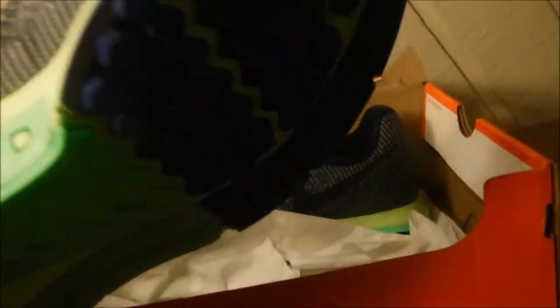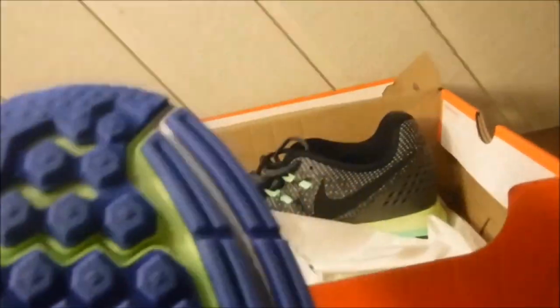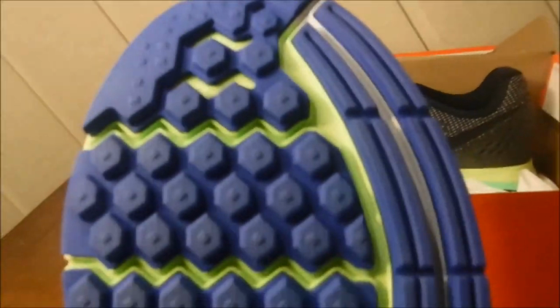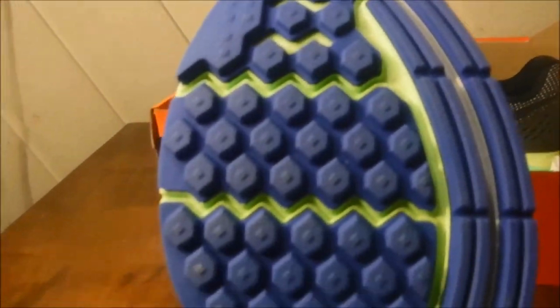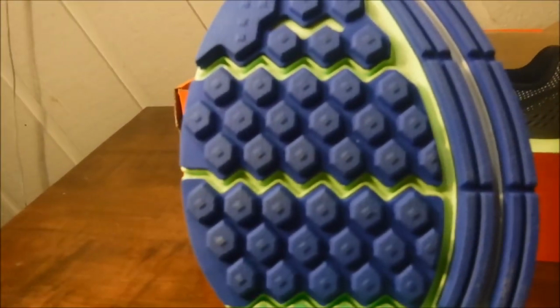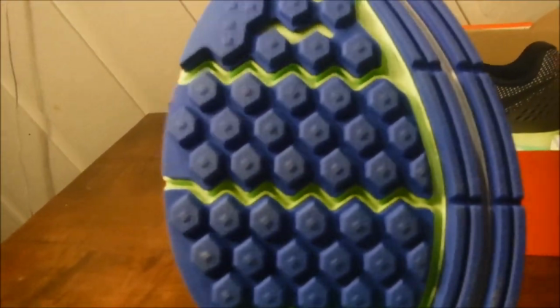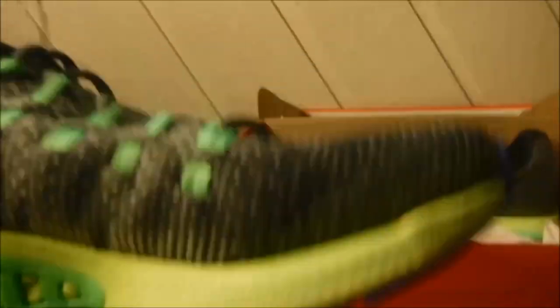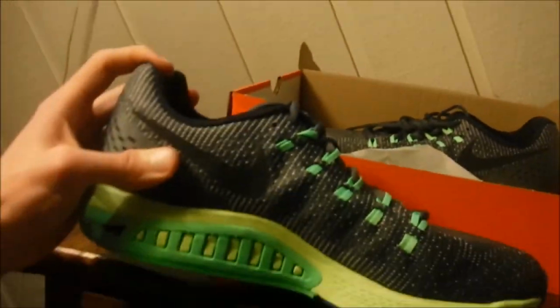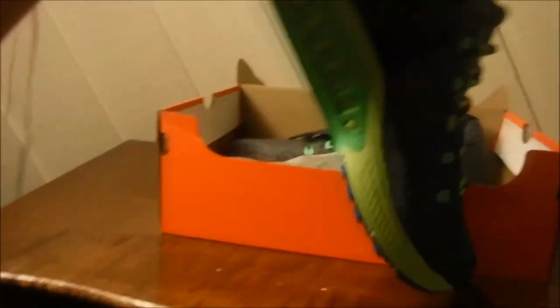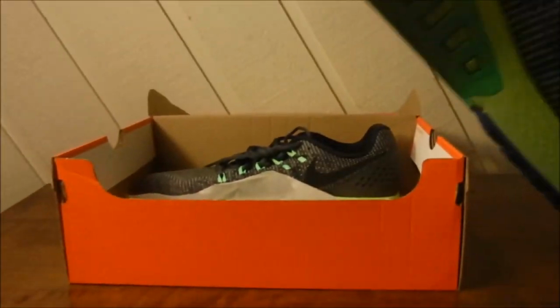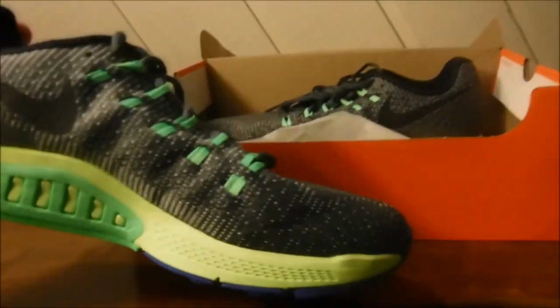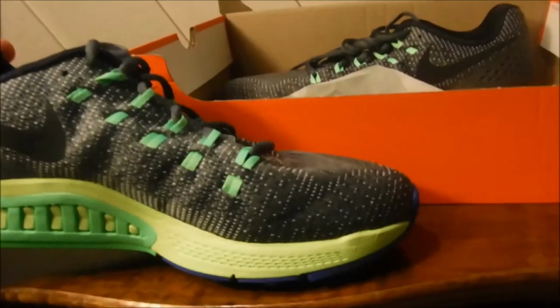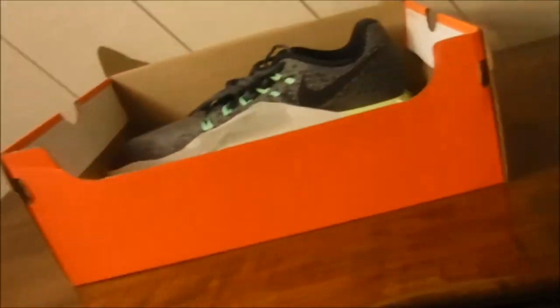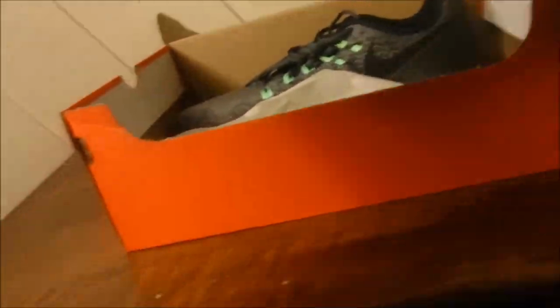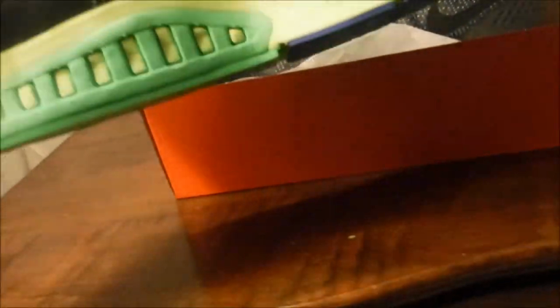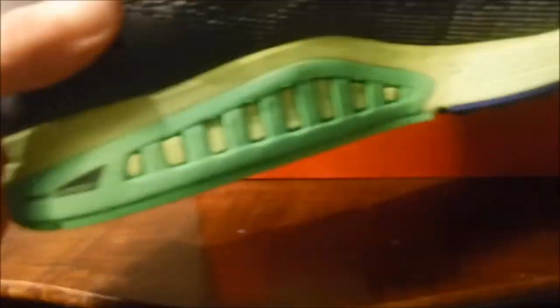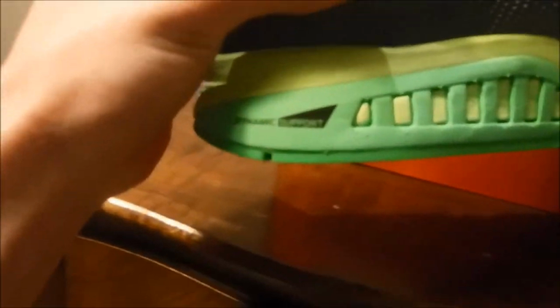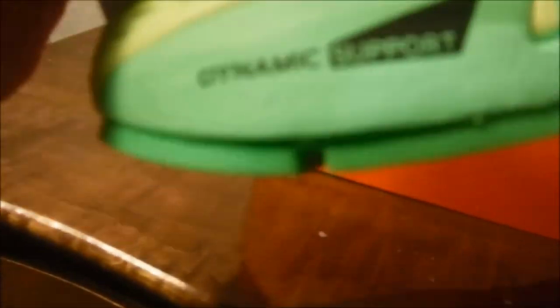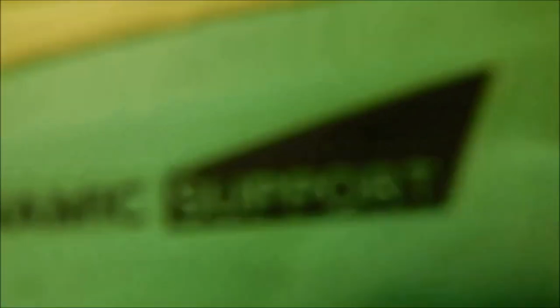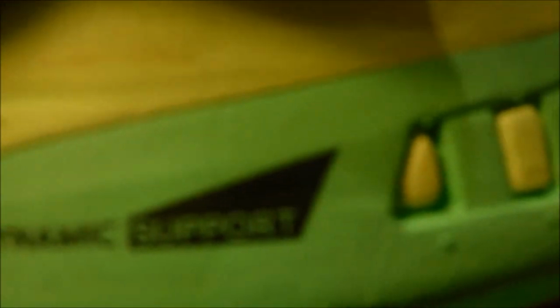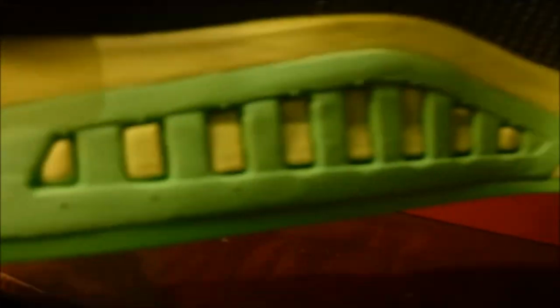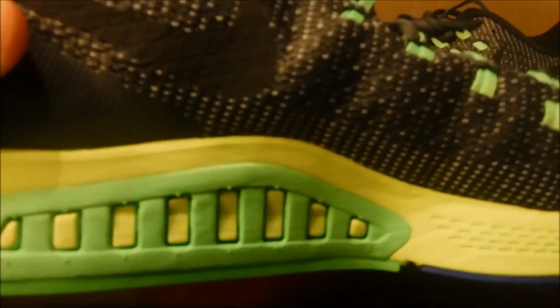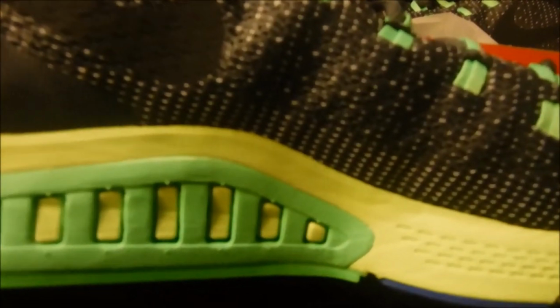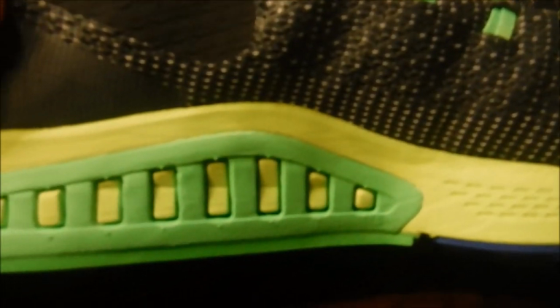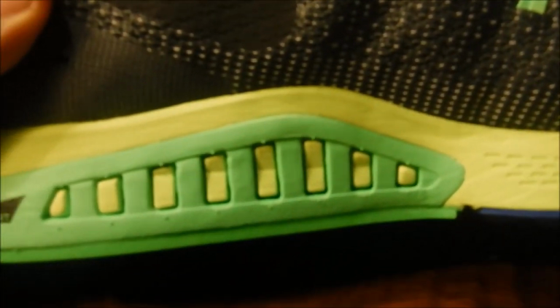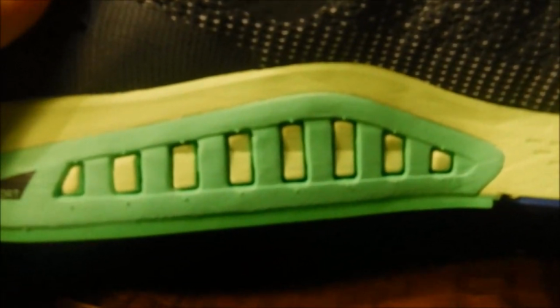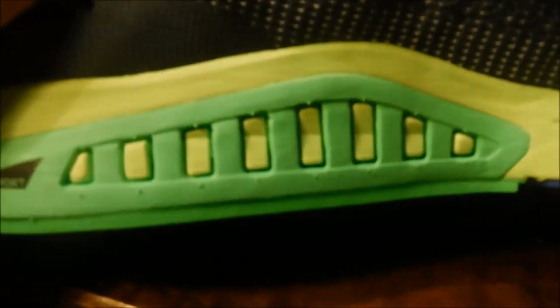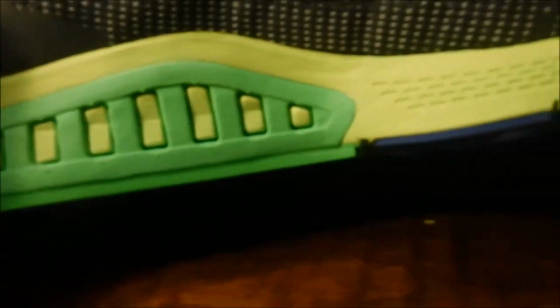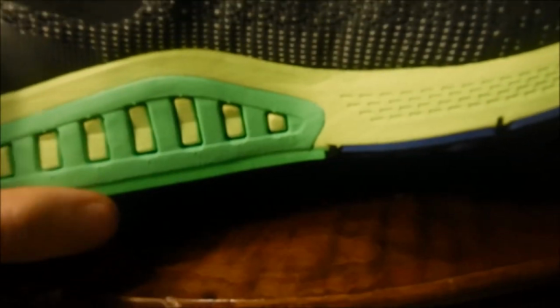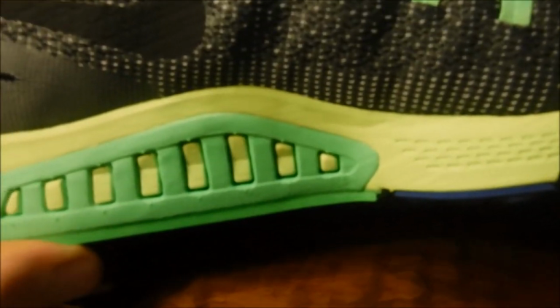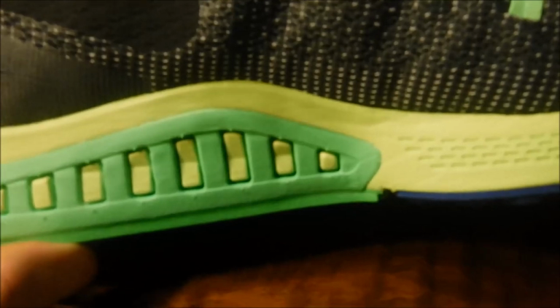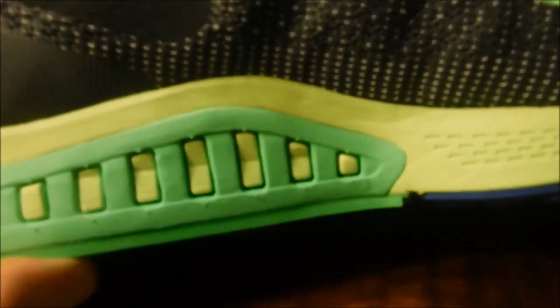The shoe has some nice zoom technology — just helps you zoom off the ground. Just zoom. And some dynamic support. This dynamic support is kind of a revolutionary idea; it supports you dynamically.